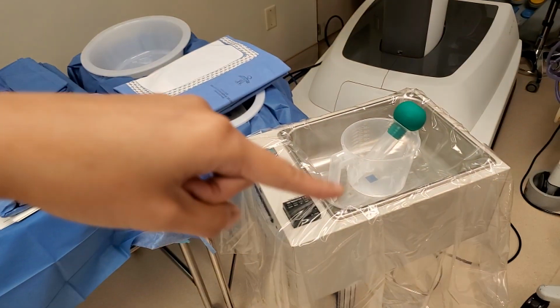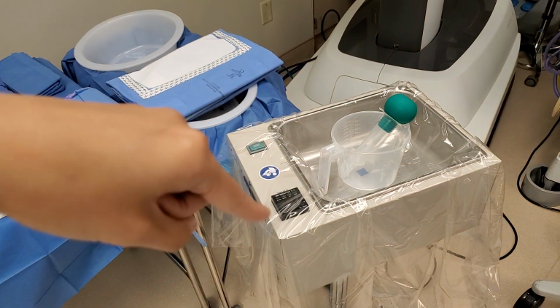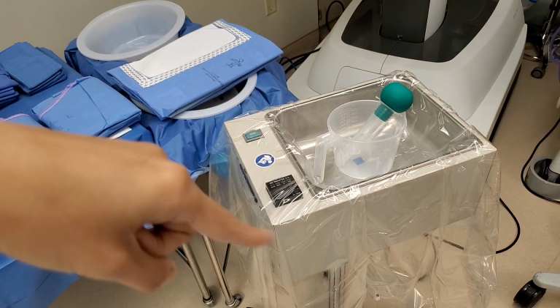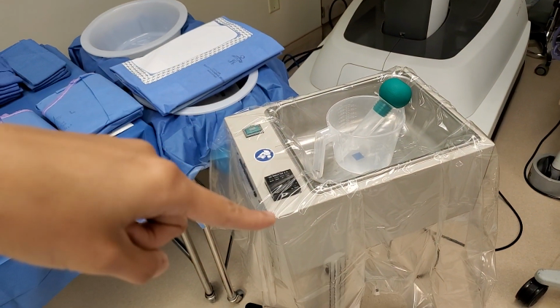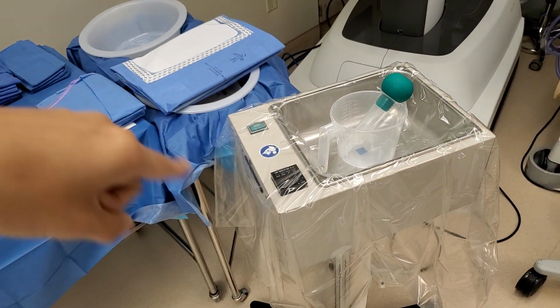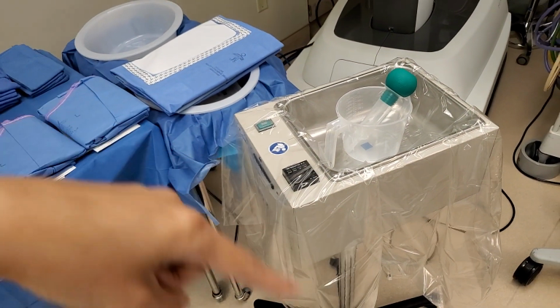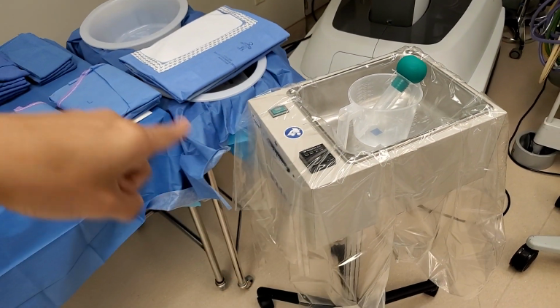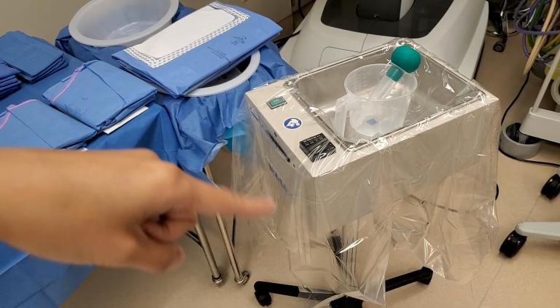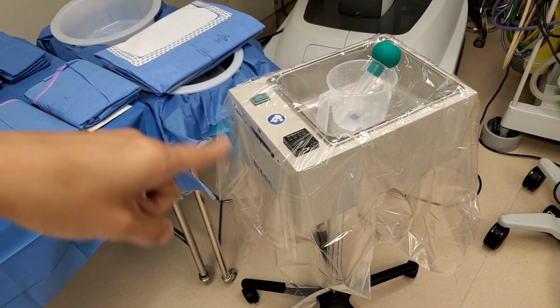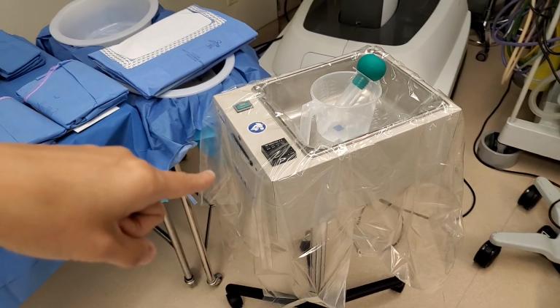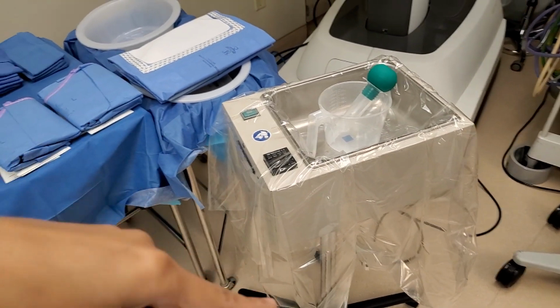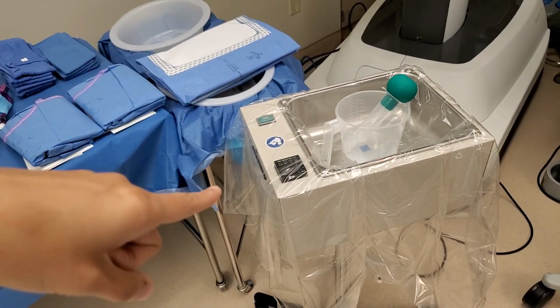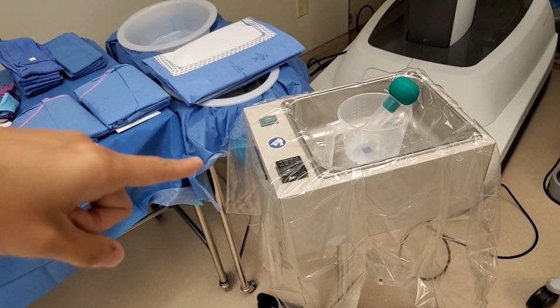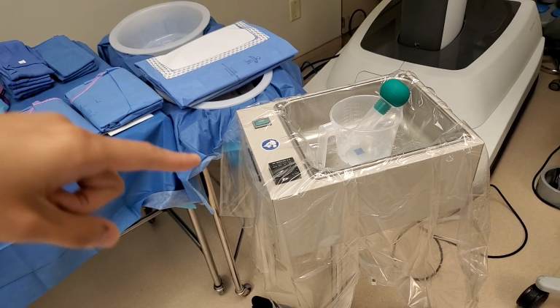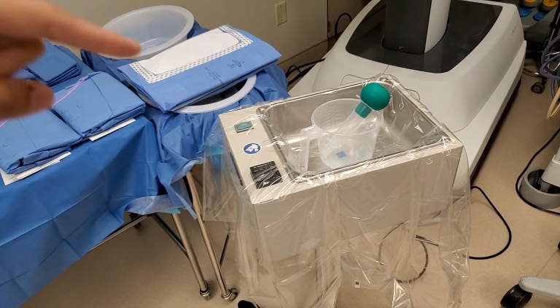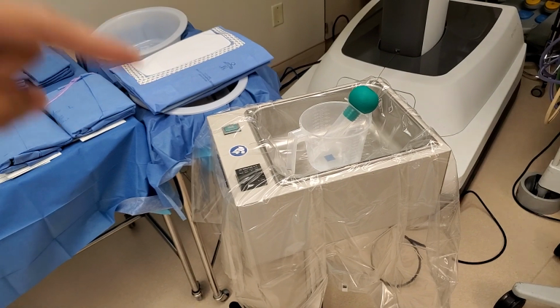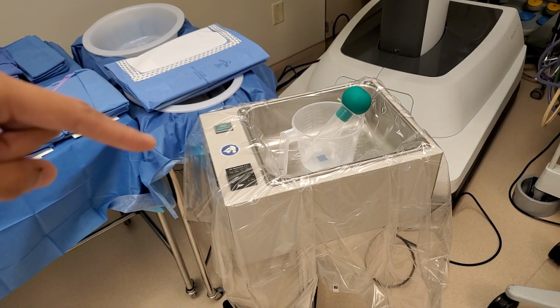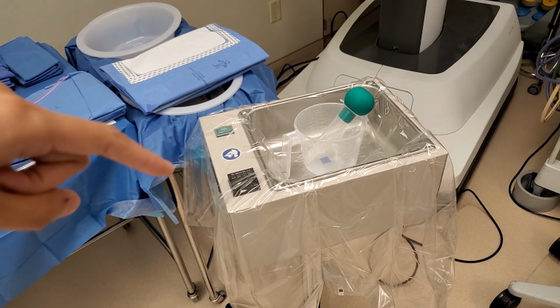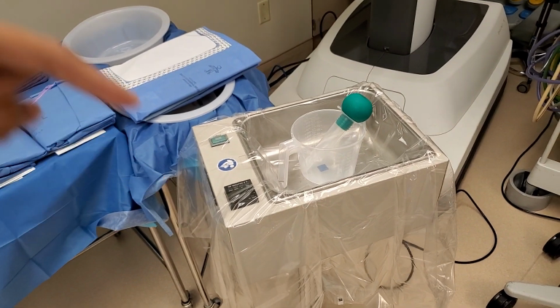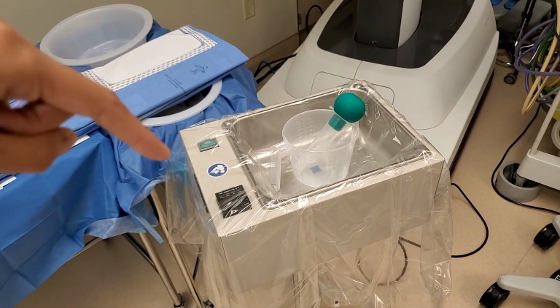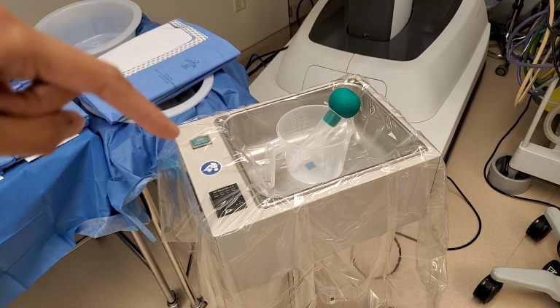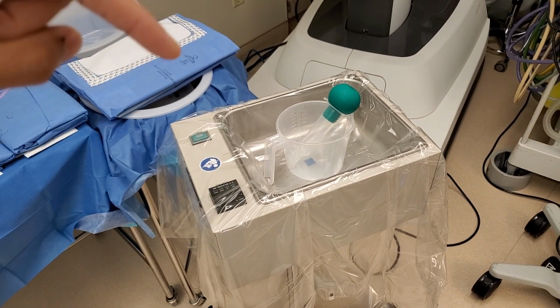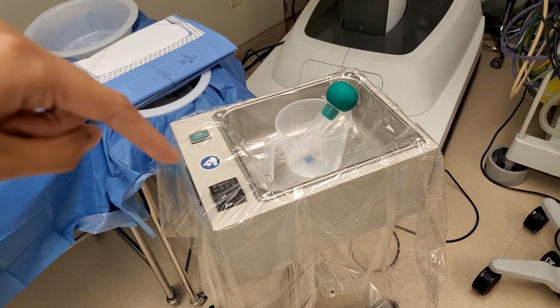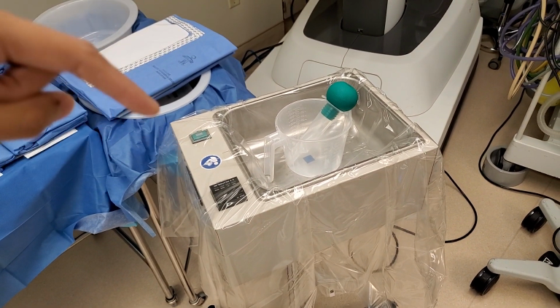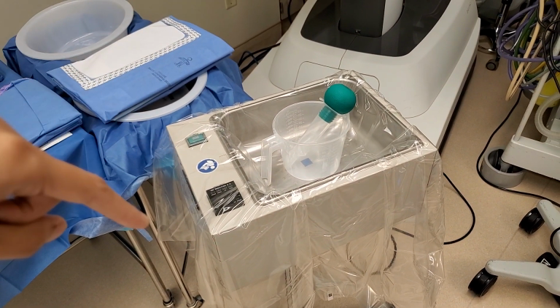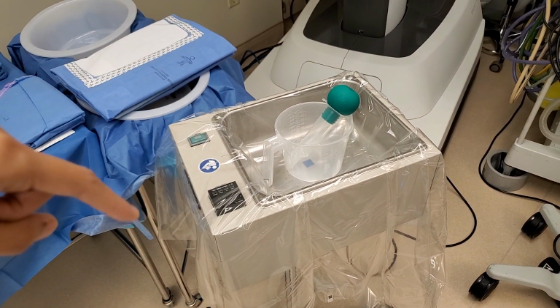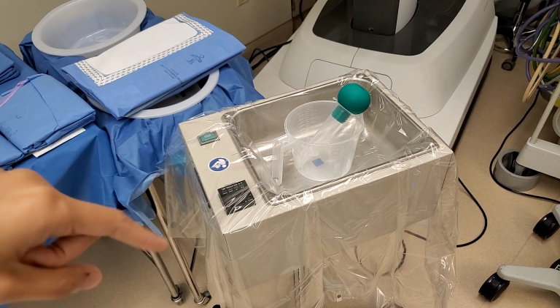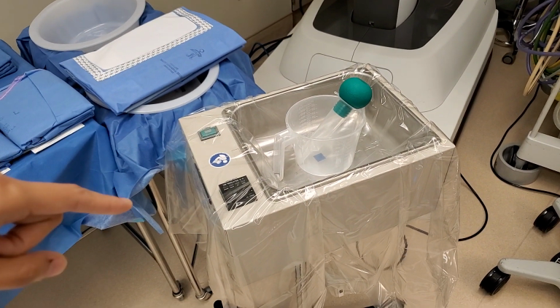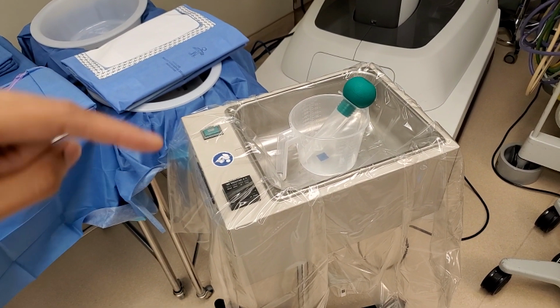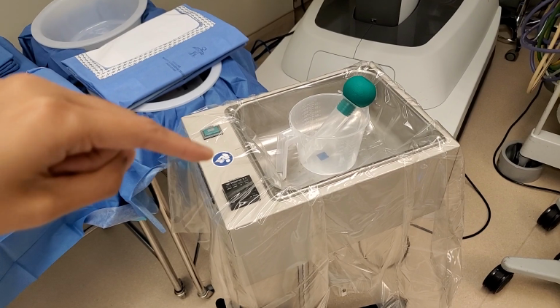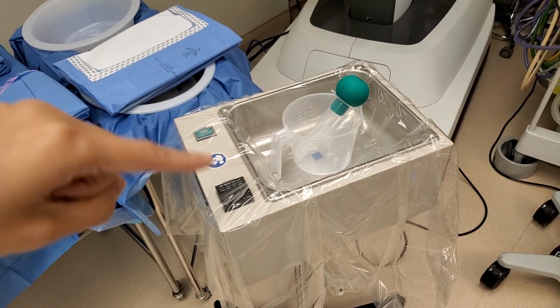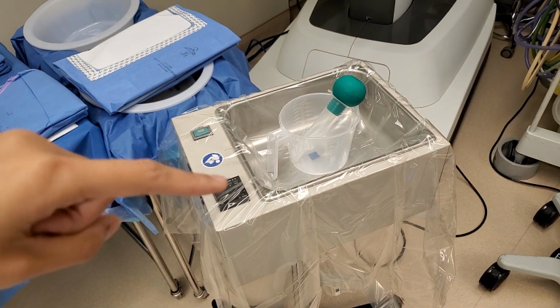And the warmer — this is a warmer drape. It's clear, and don't turn it on if there's no saline or water in it because it might burn; this thing really gets hot.